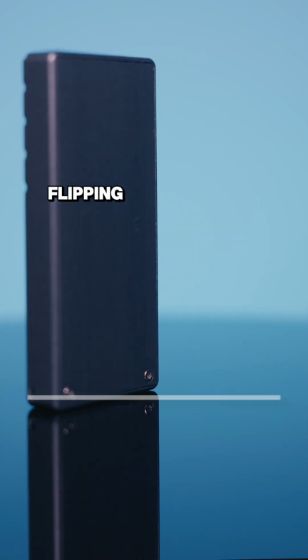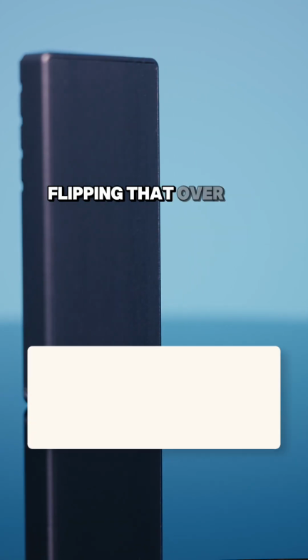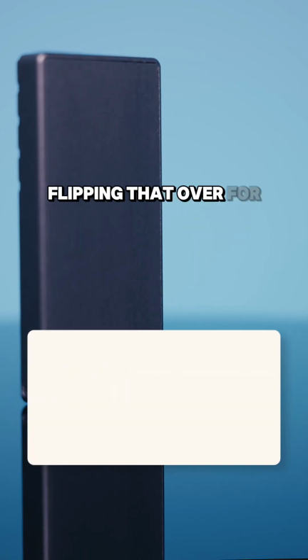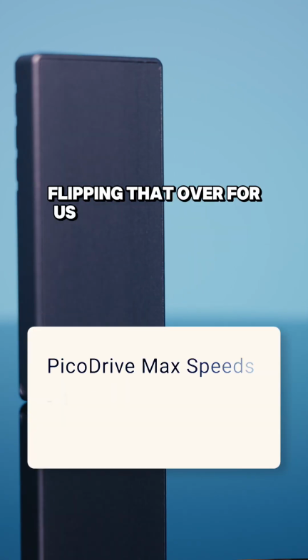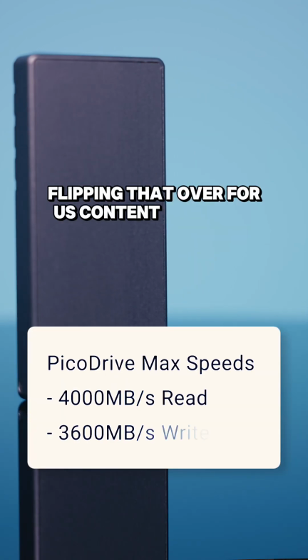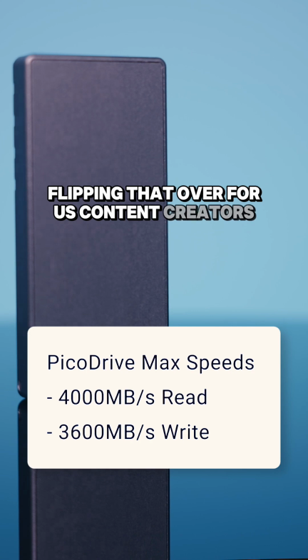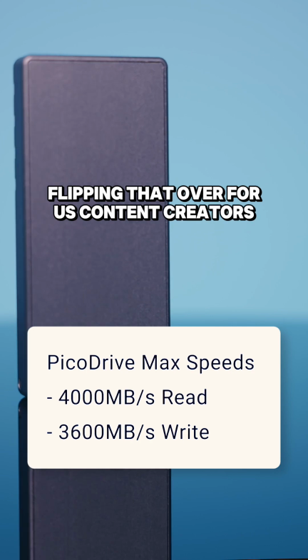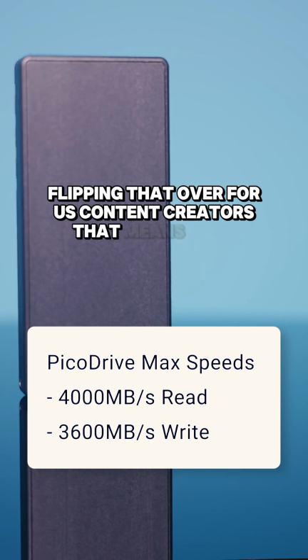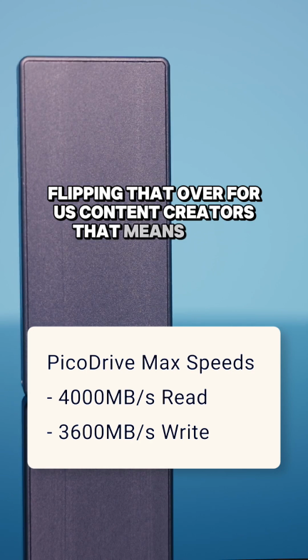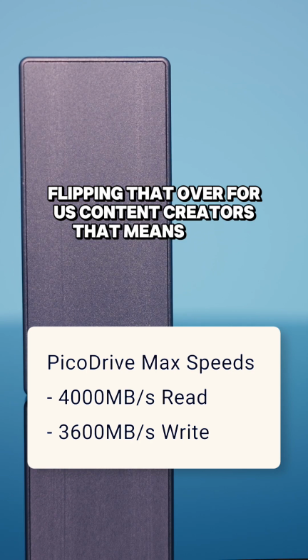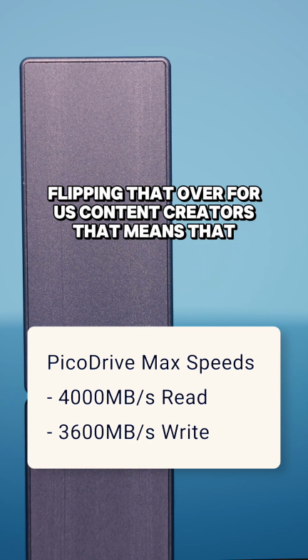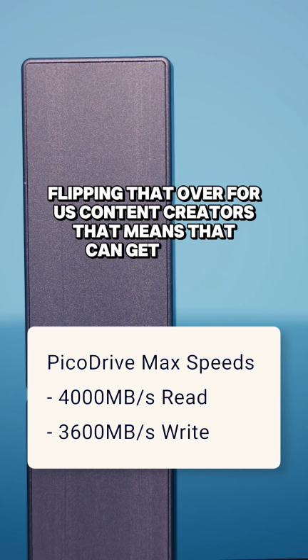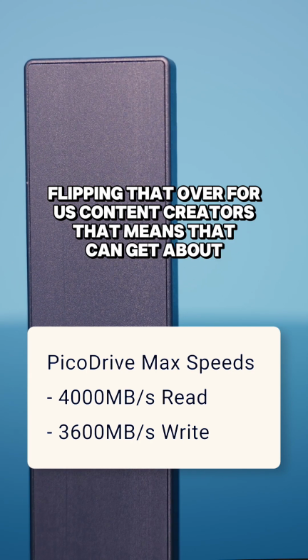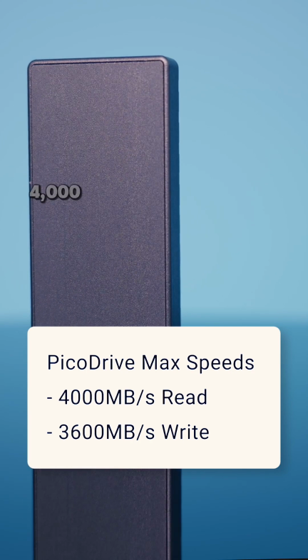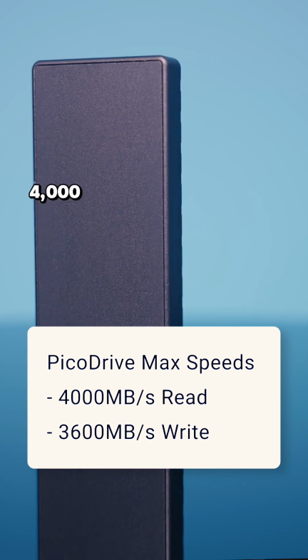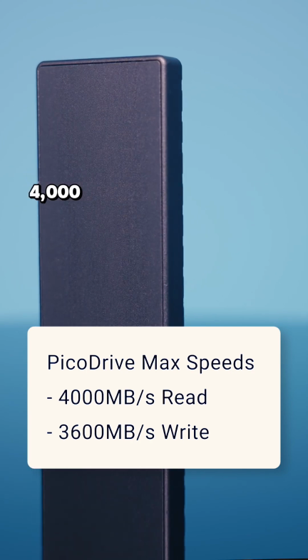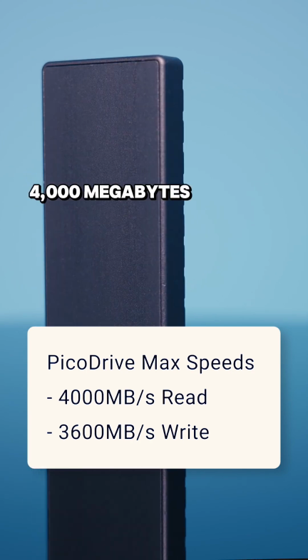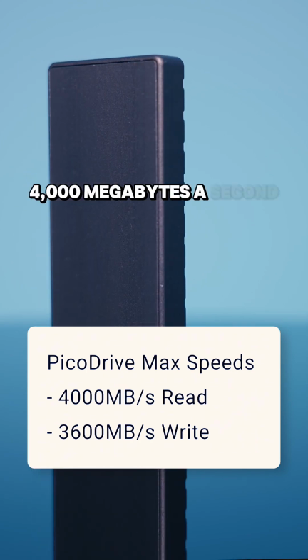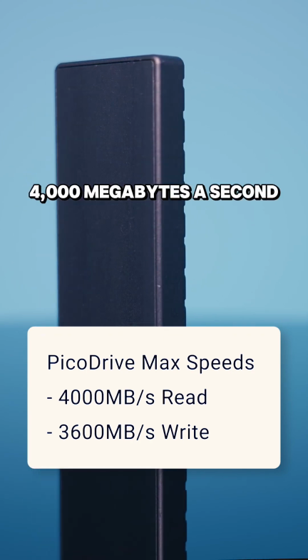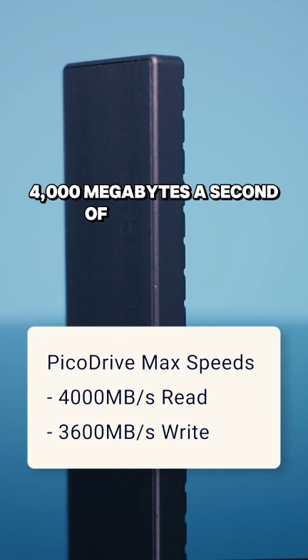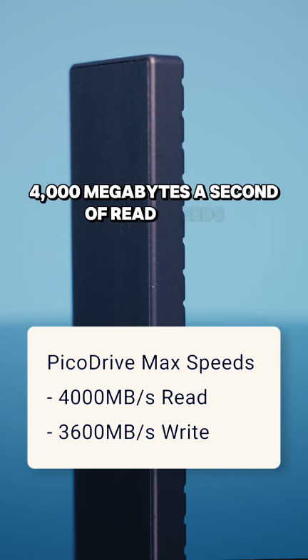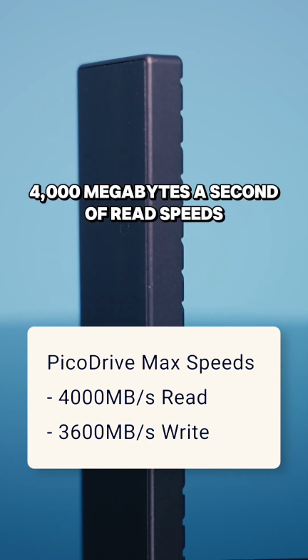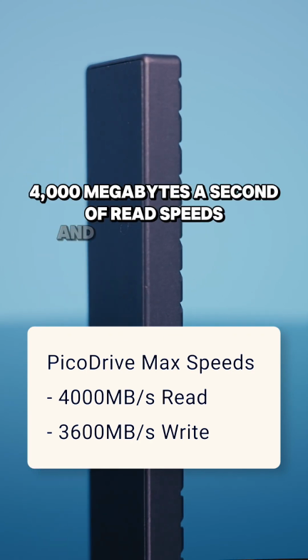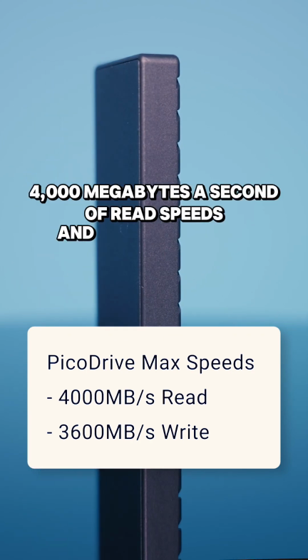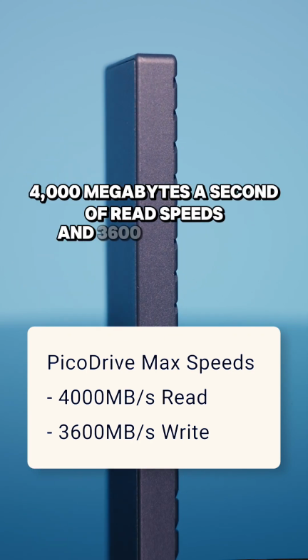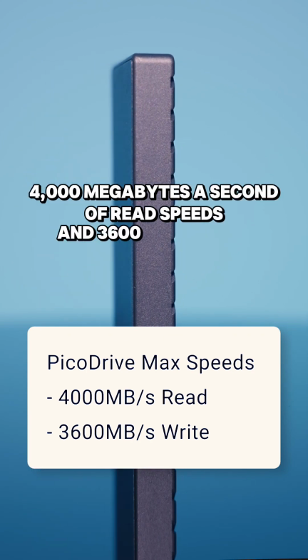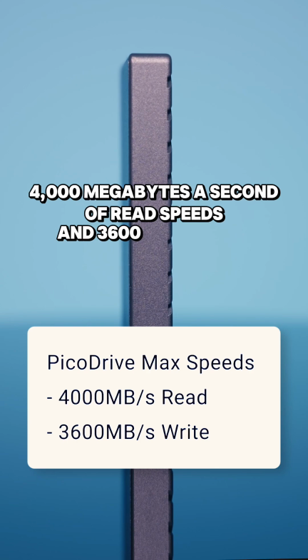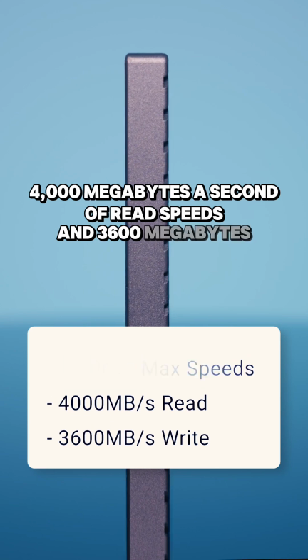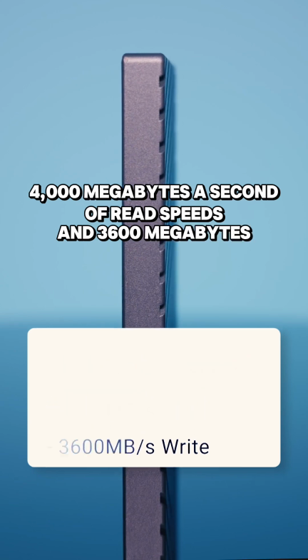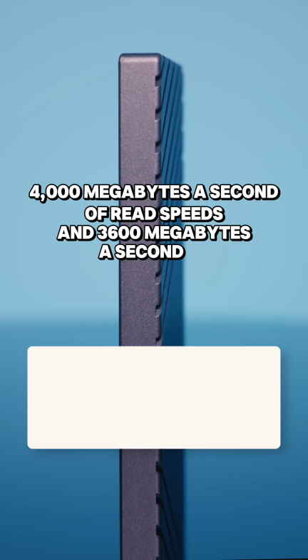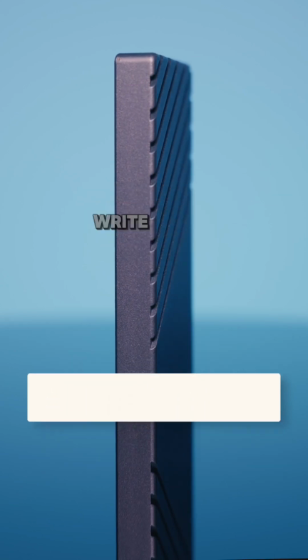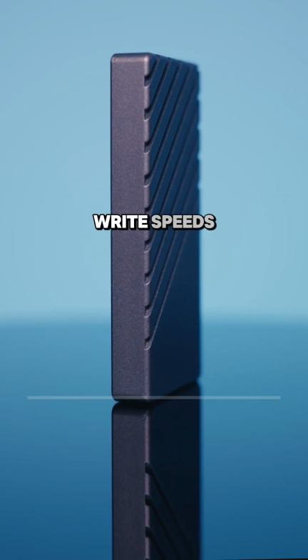Flipping that over for us content creators, that means you can get about 4,000 megabytes a second of read speeds and 3,600 megabytes a second of write speeds.